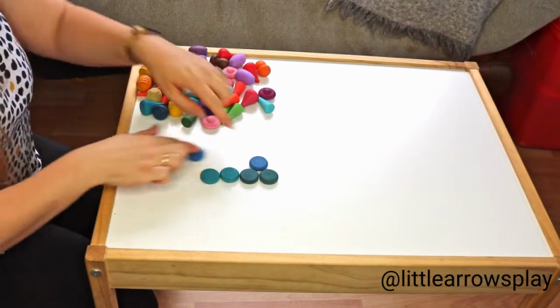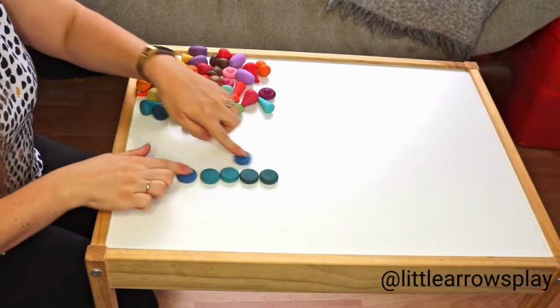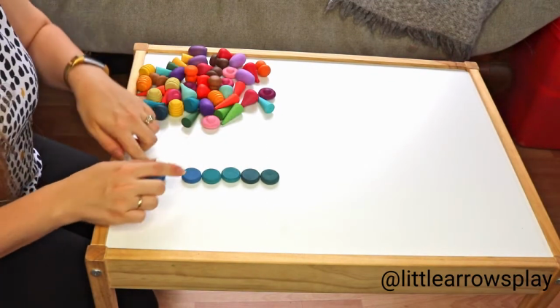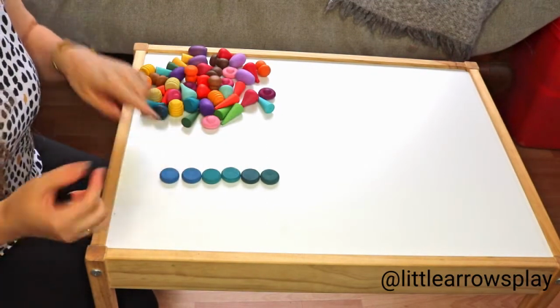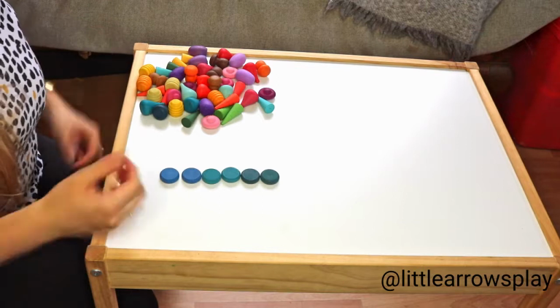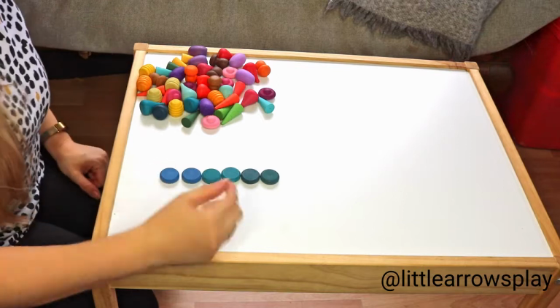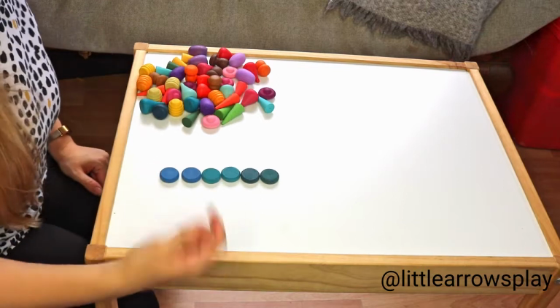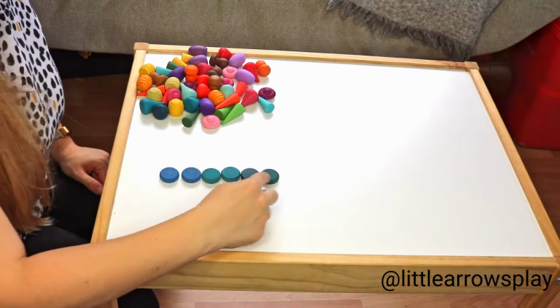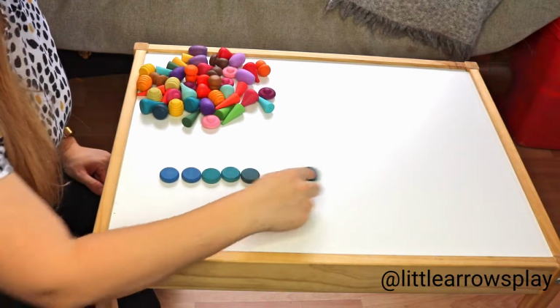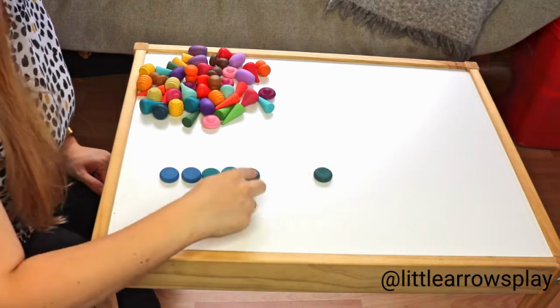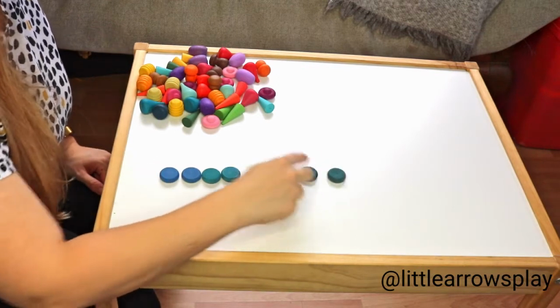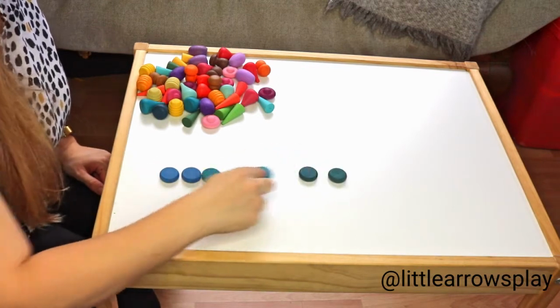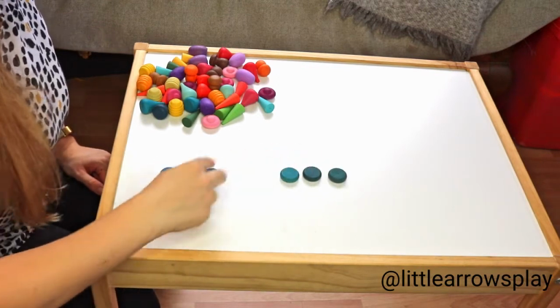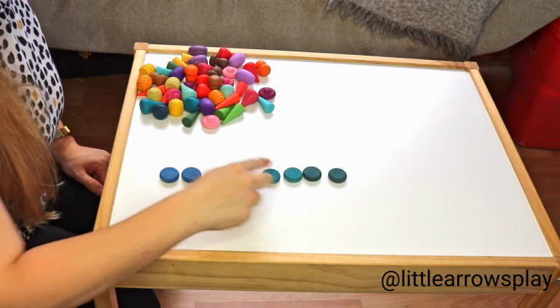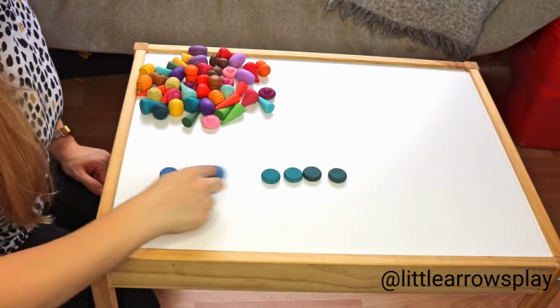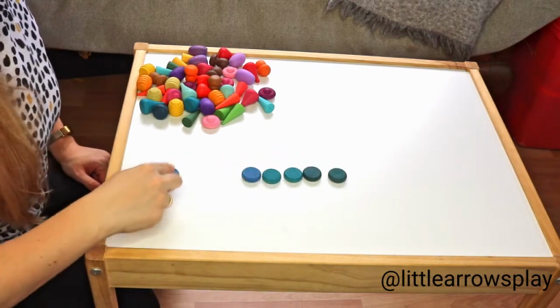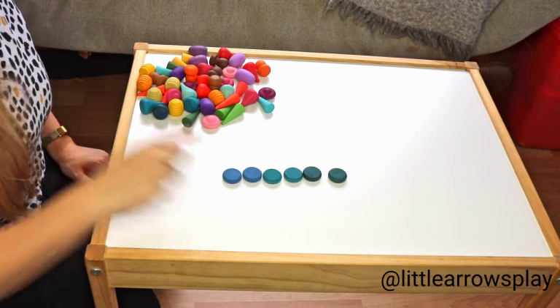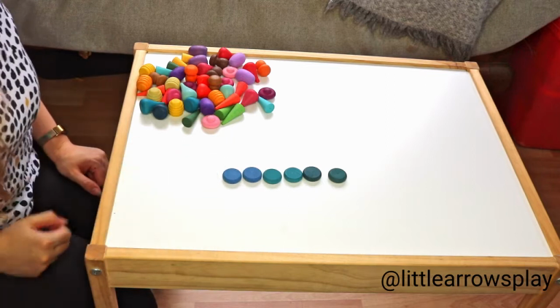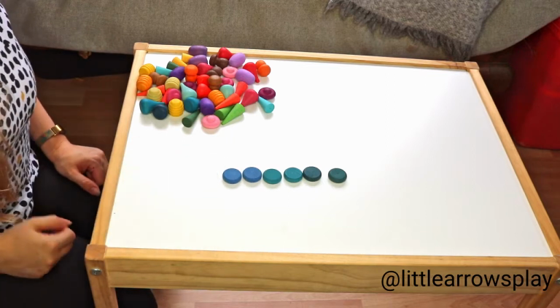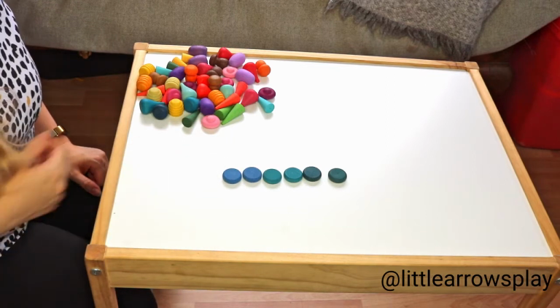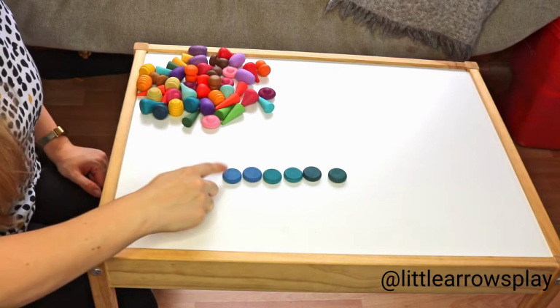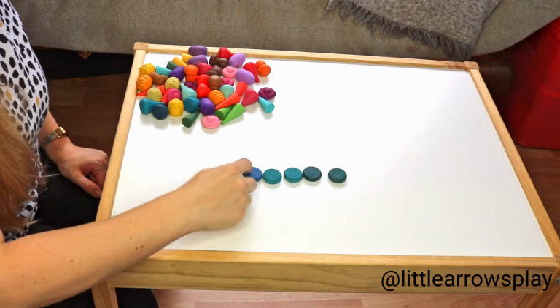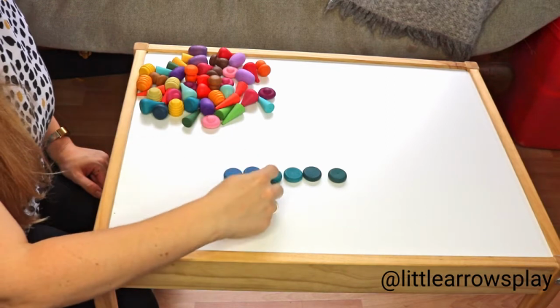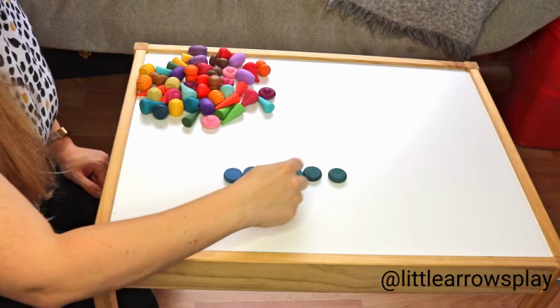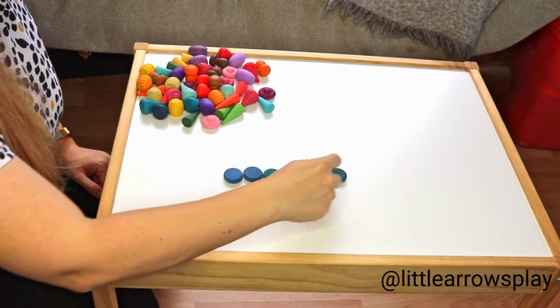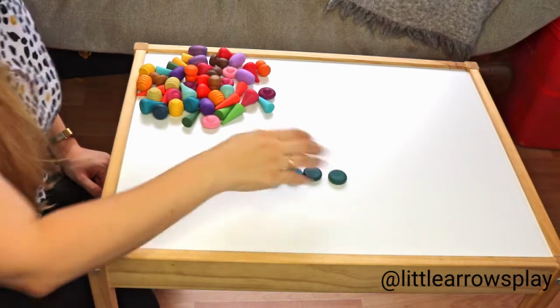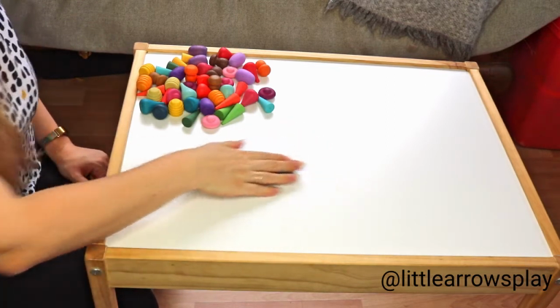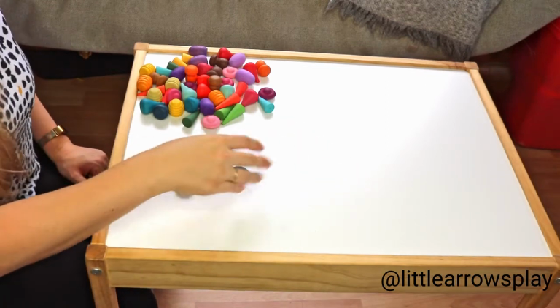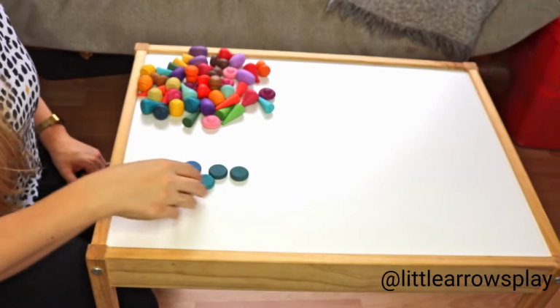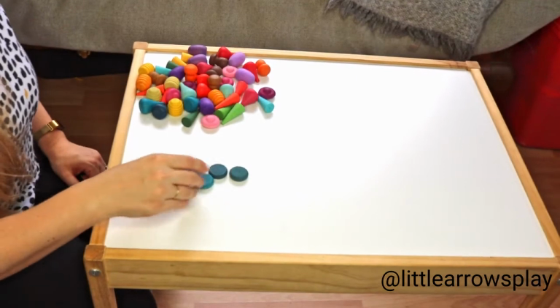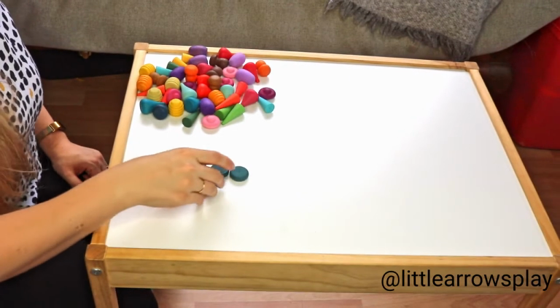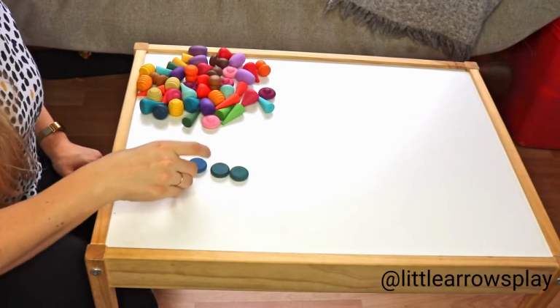Your child can use them as counters by counting one, two, three, four, five, six. They can count one, two, three, four, five, six like this — counting them out in a row or arrangement.